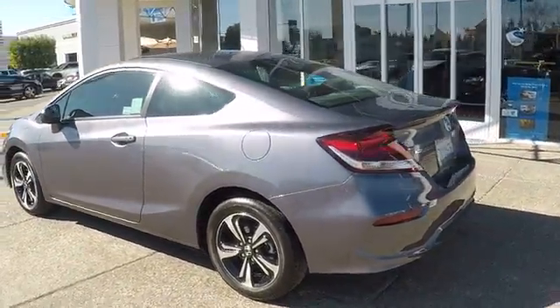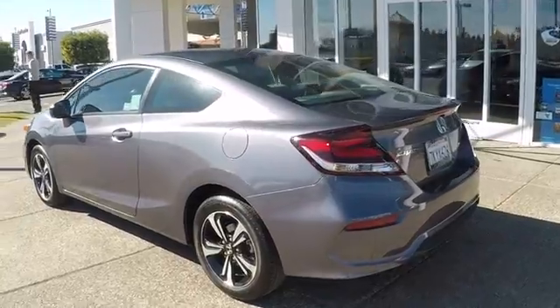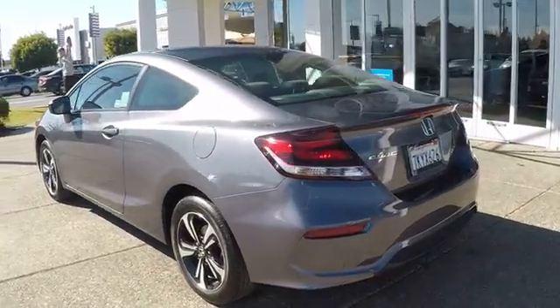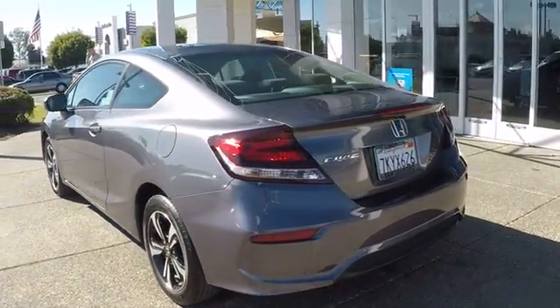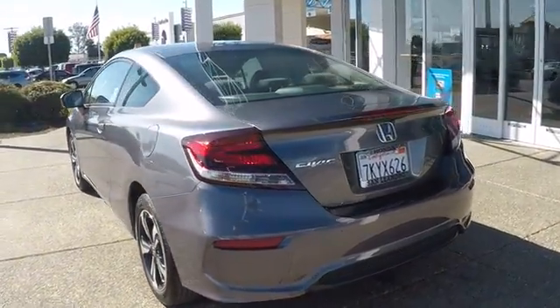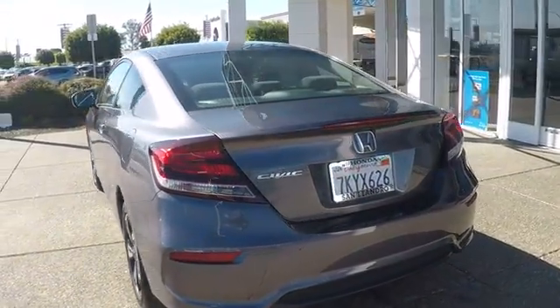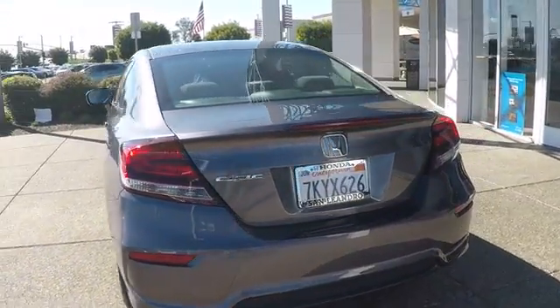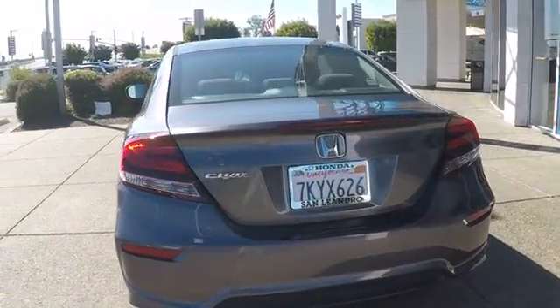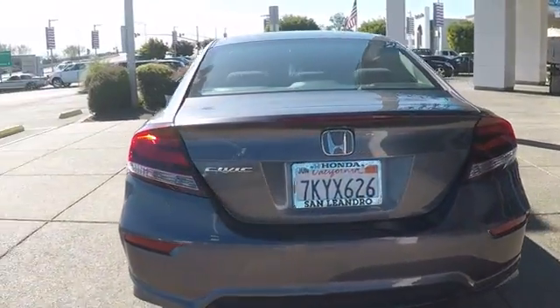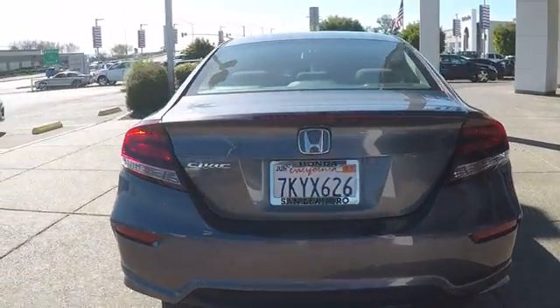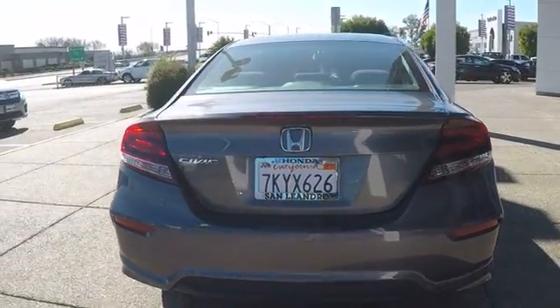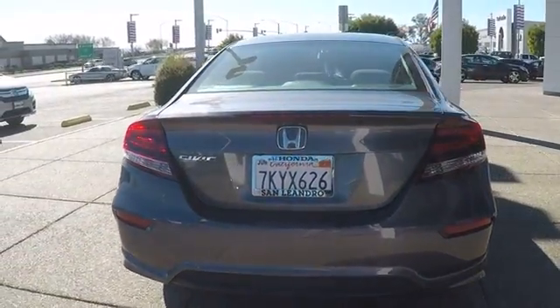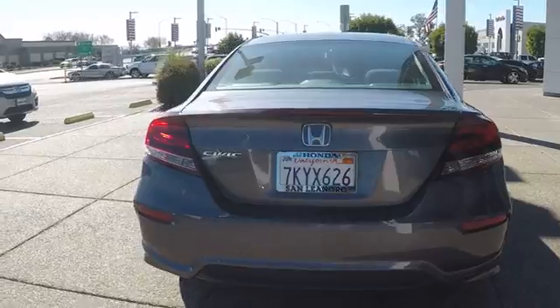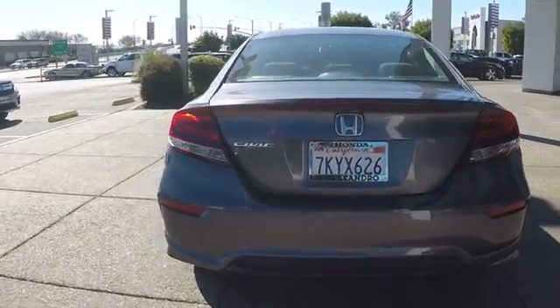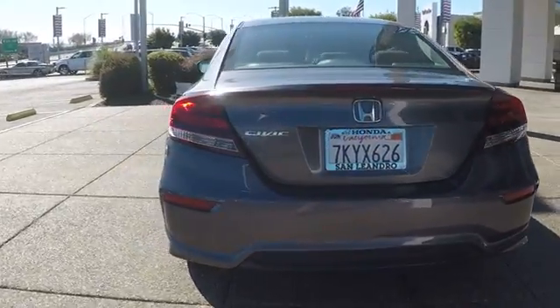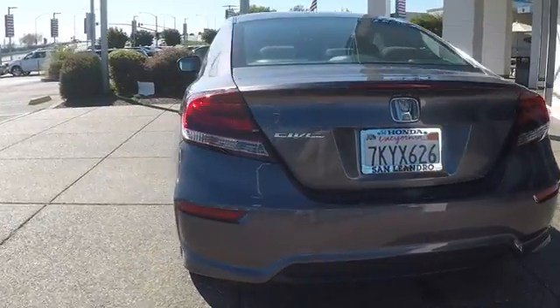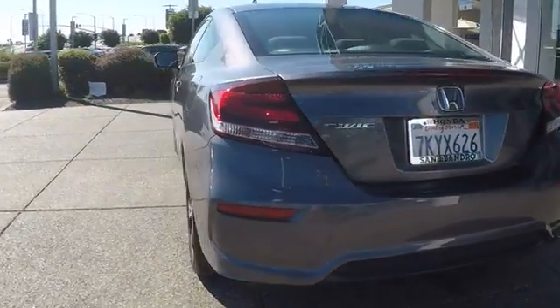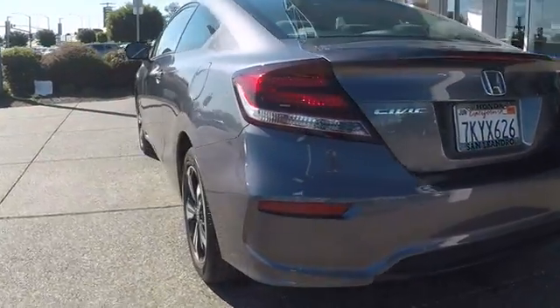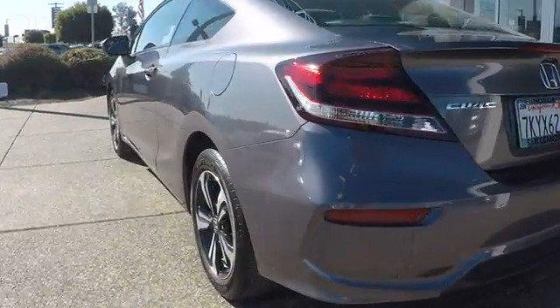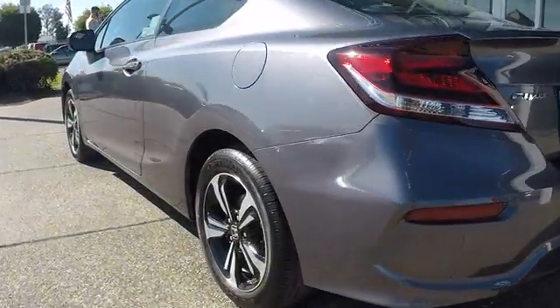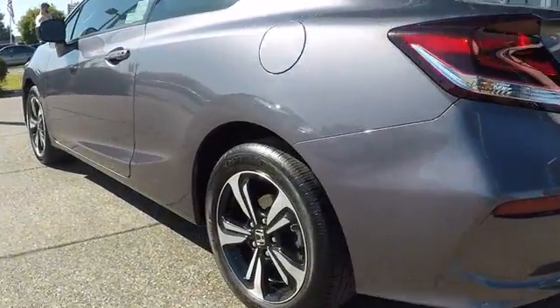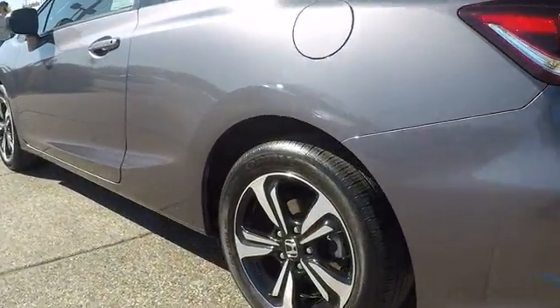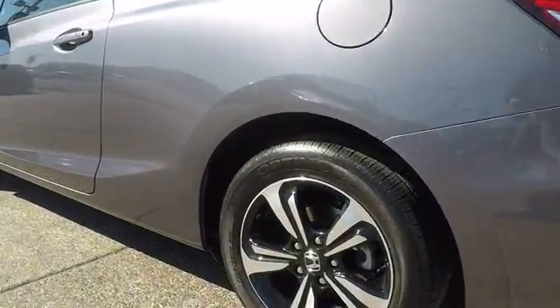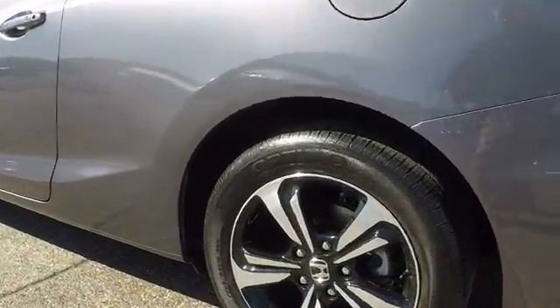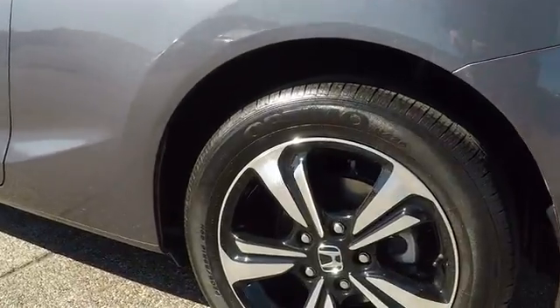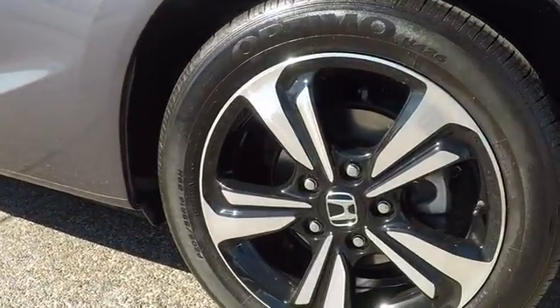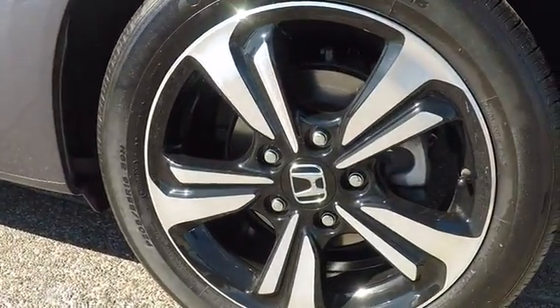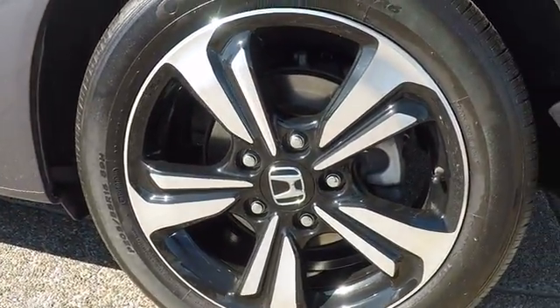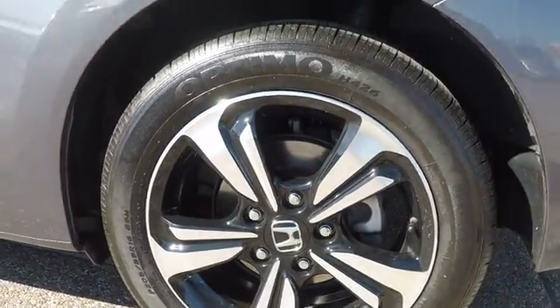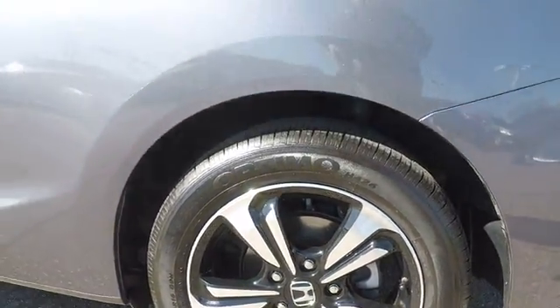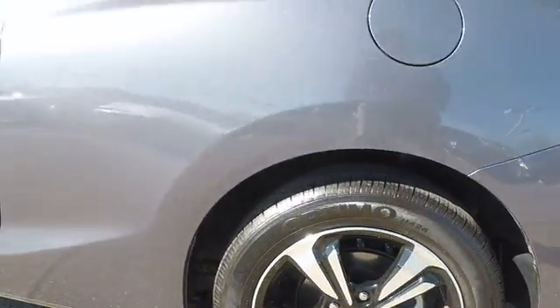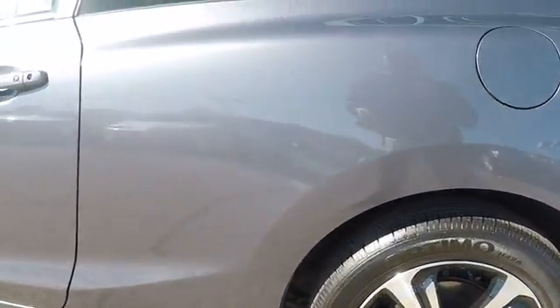Here are some of this vehicle's great options: stability control, keyless entry, steering wheel audio controls, anti-lock braking system, backup camera, traction control, Bluetooth, power steering, adjustable steering wheel, four-wheel disc brakes.